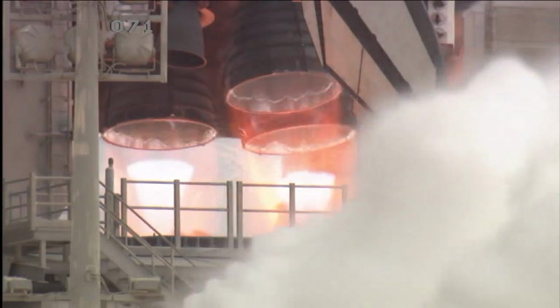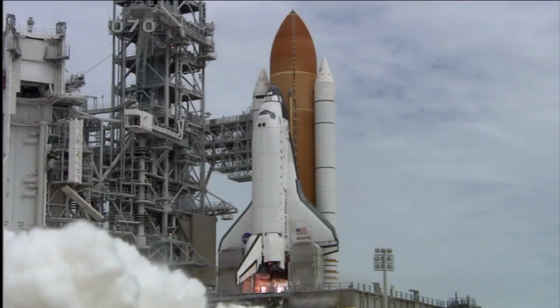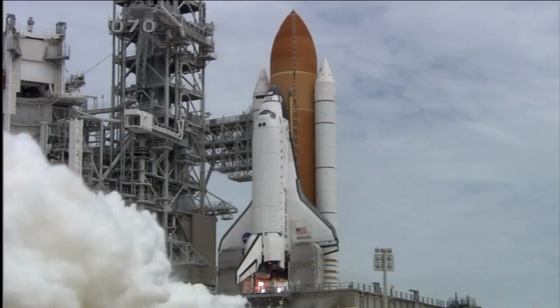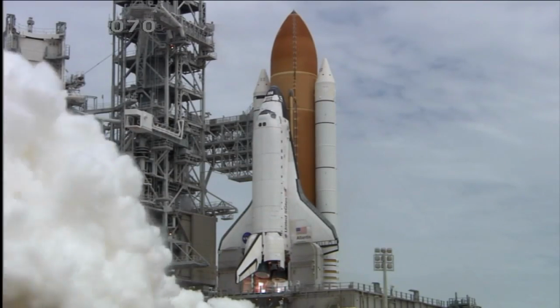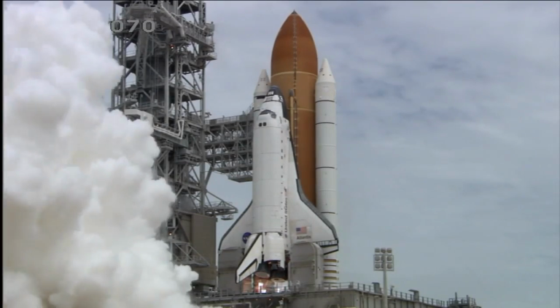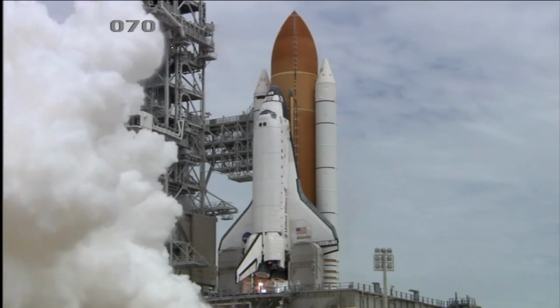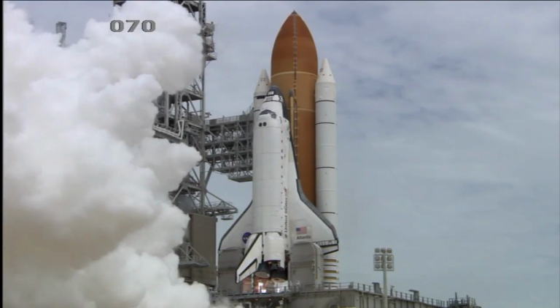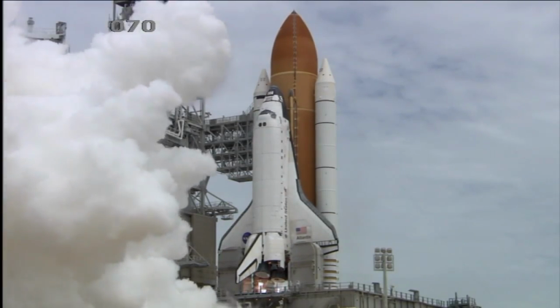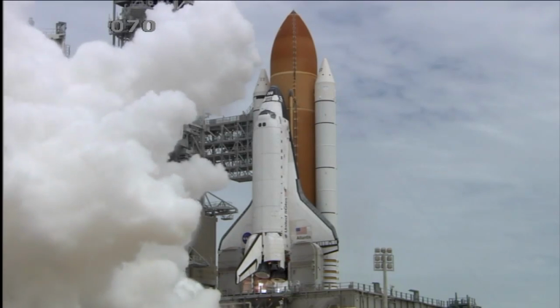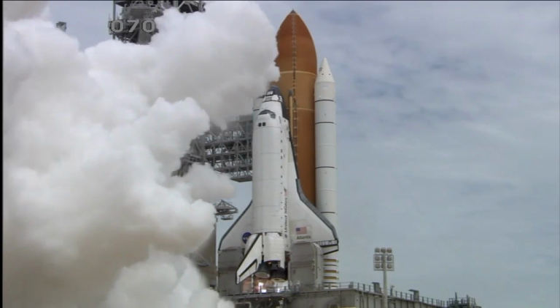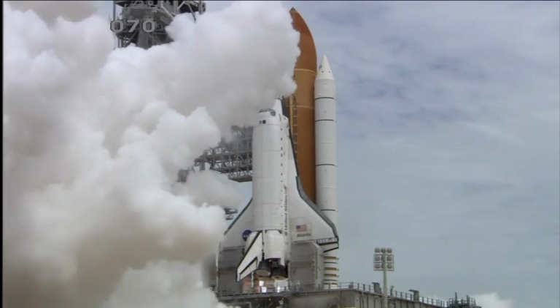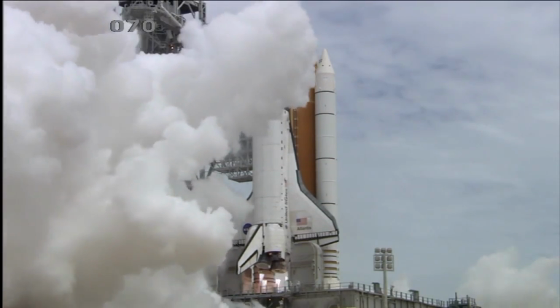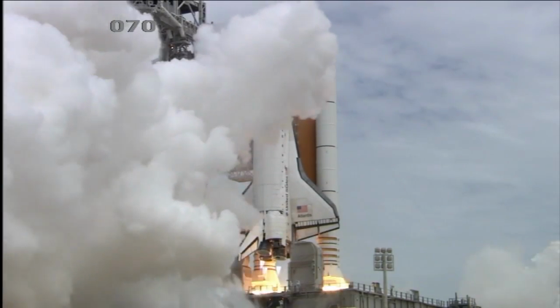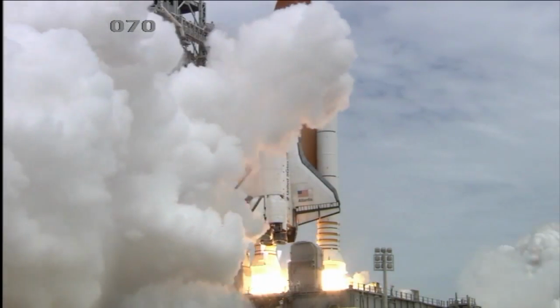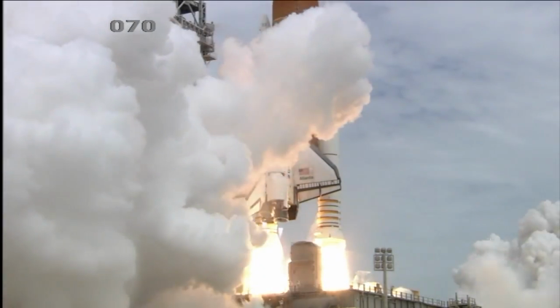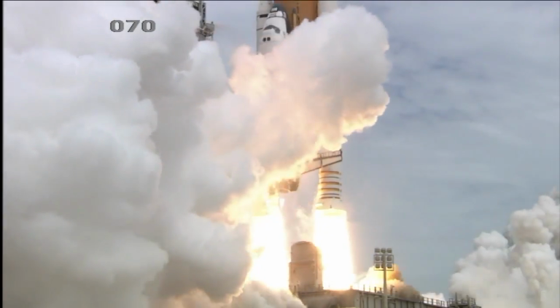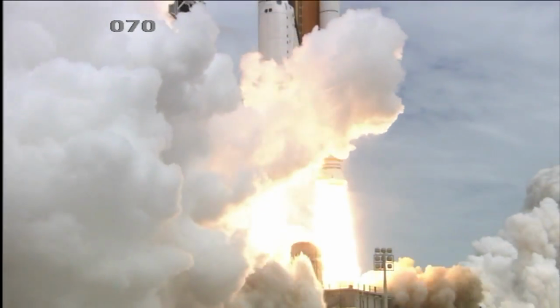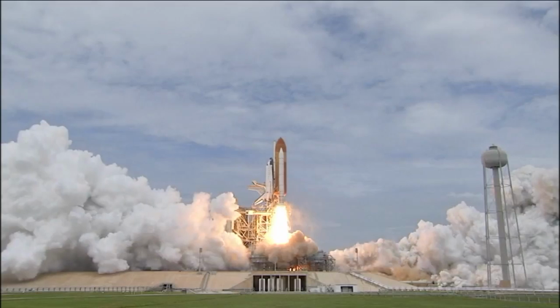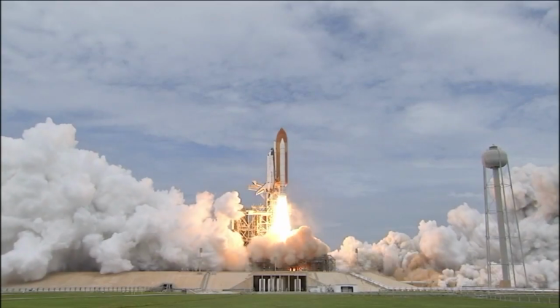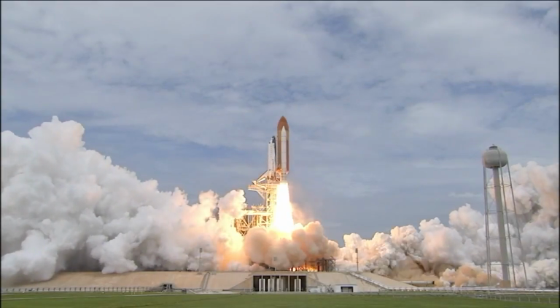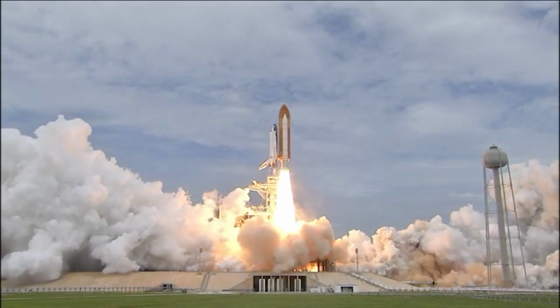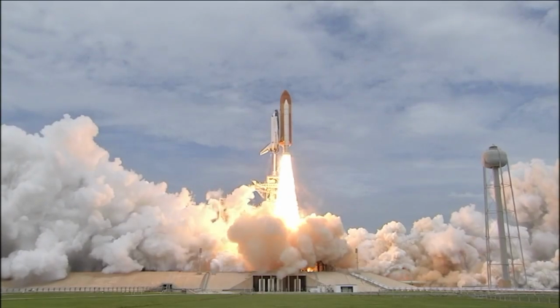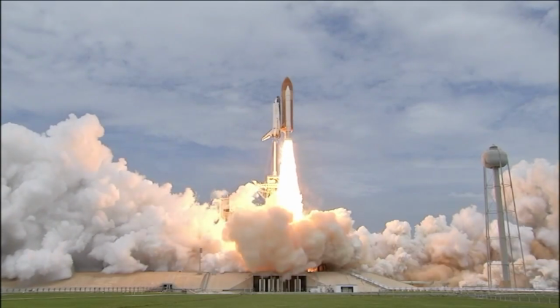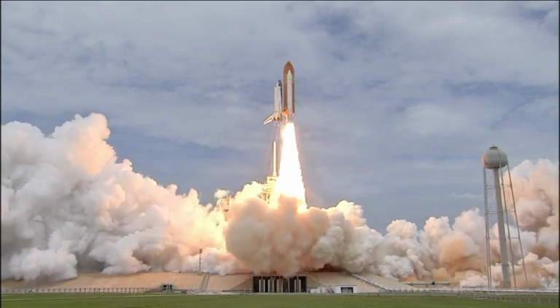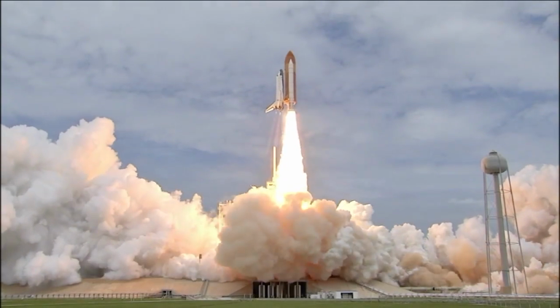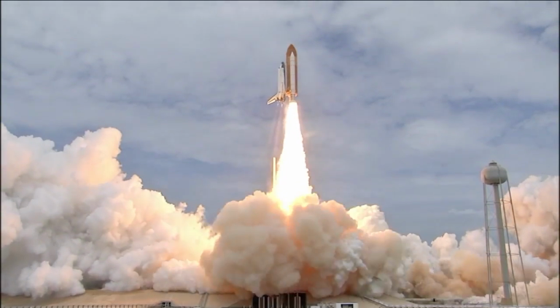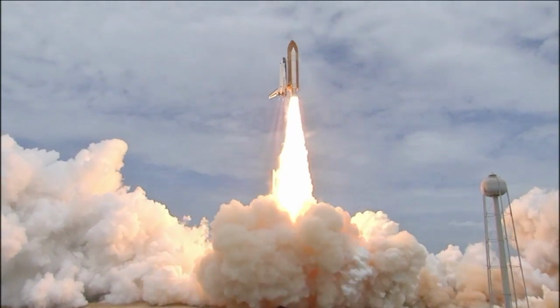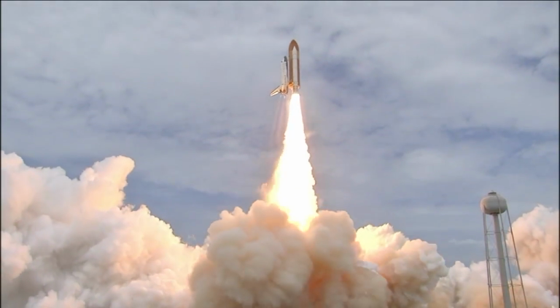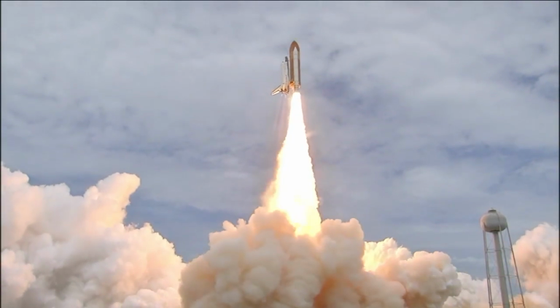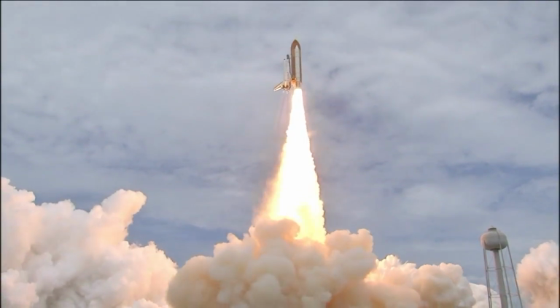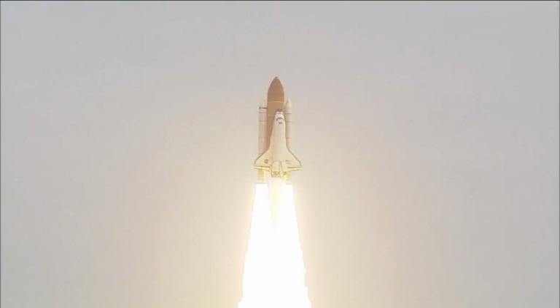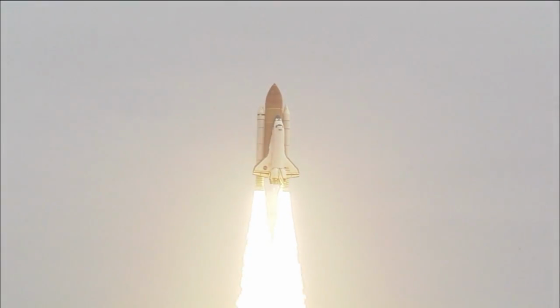All three engines up and burning. Two, one, zero, and liftoff! The final liftoff of Atlantis on the shoulders of the Space Shuttle. America will continue the dream.